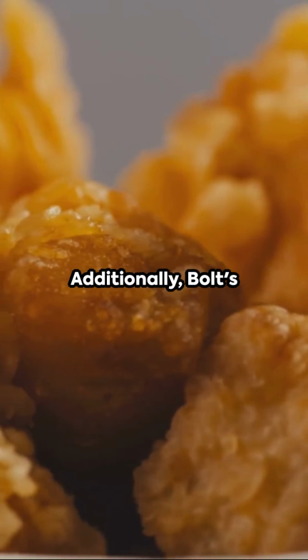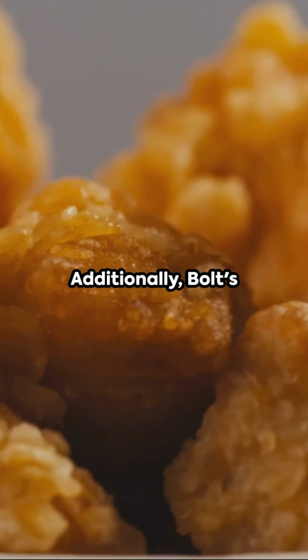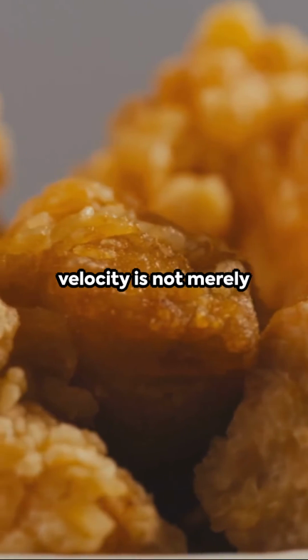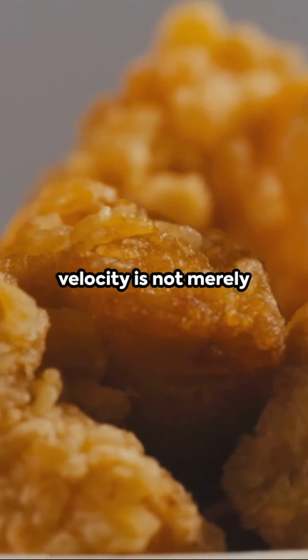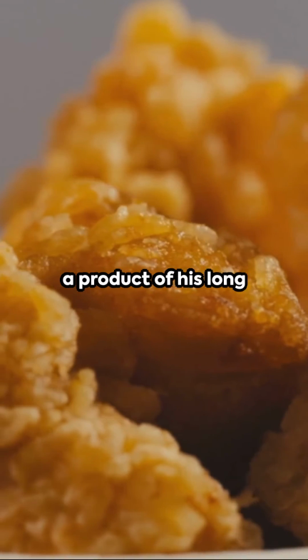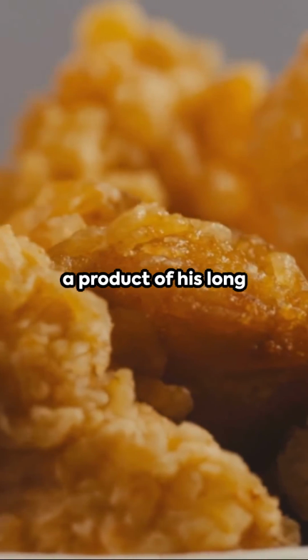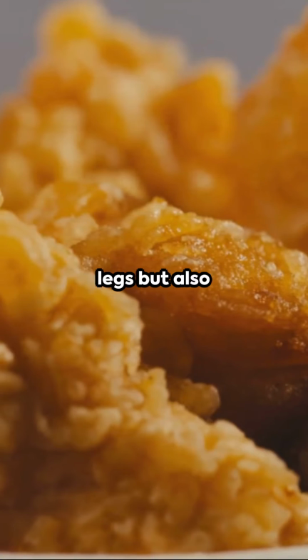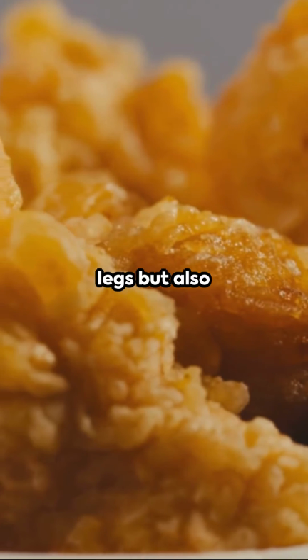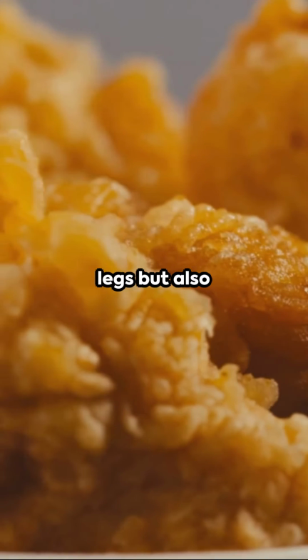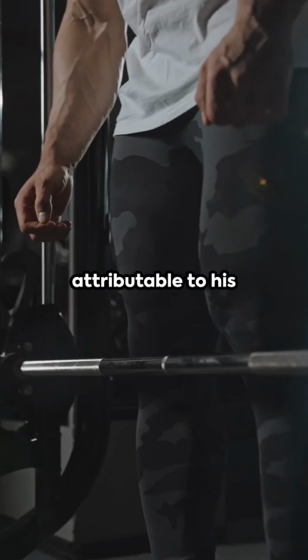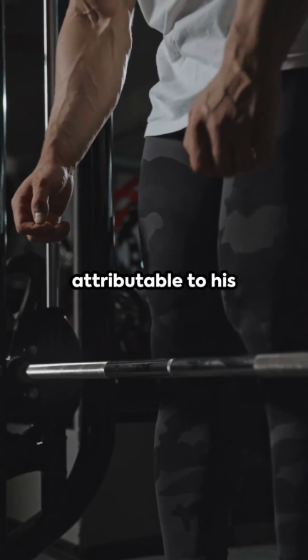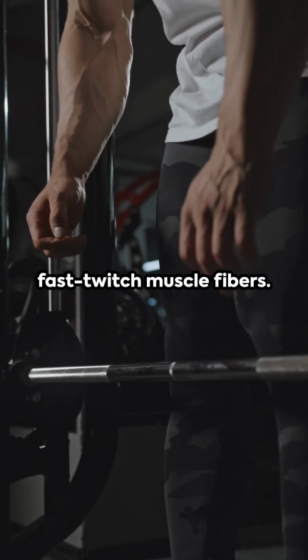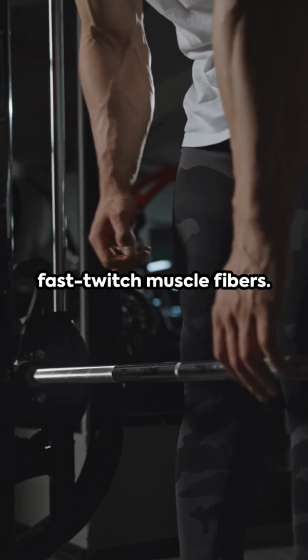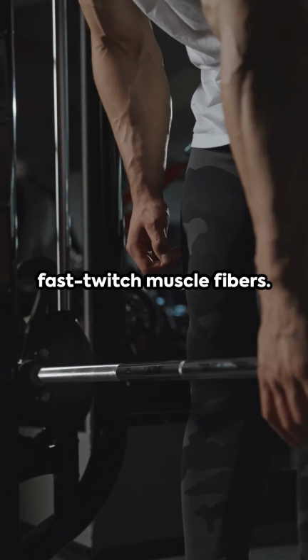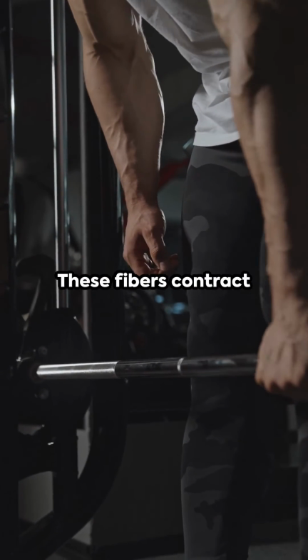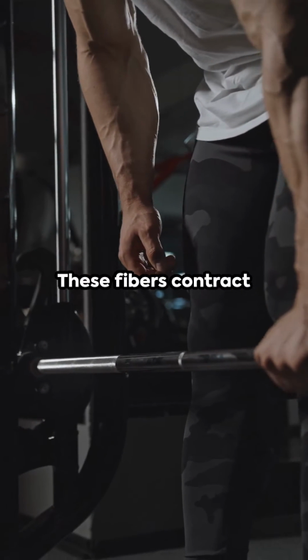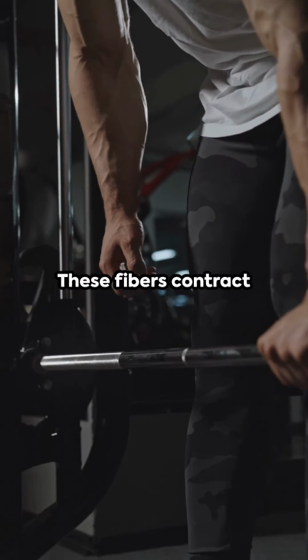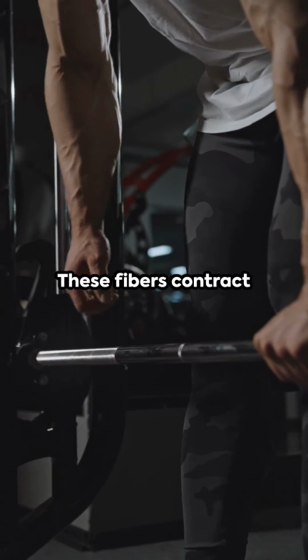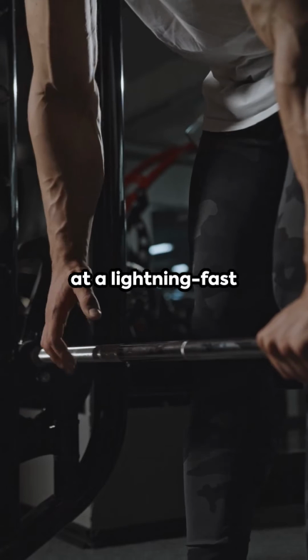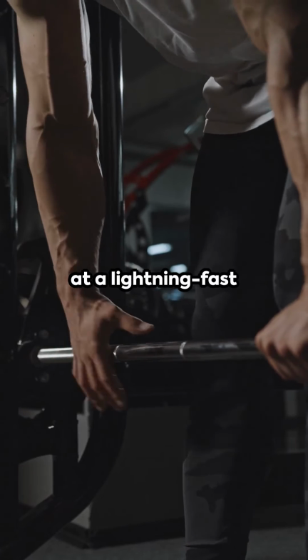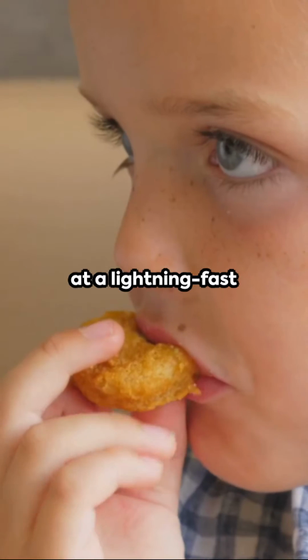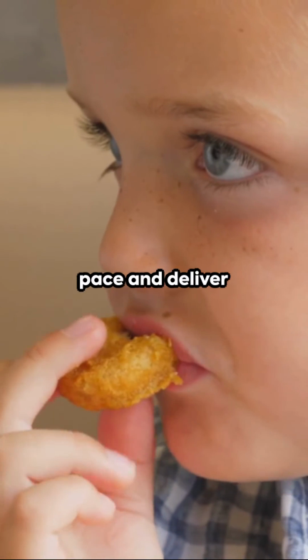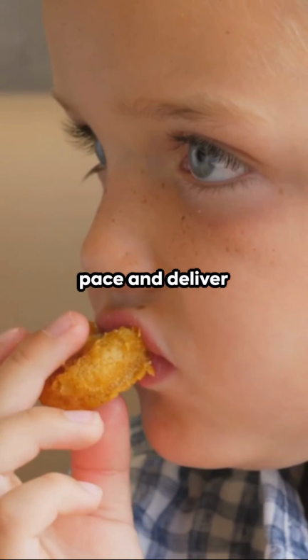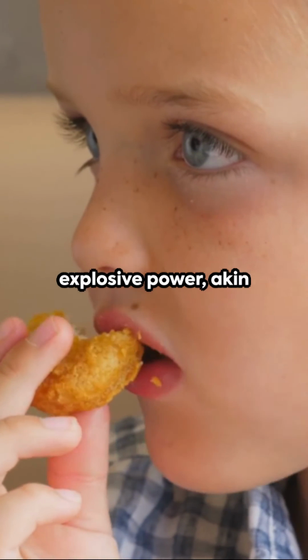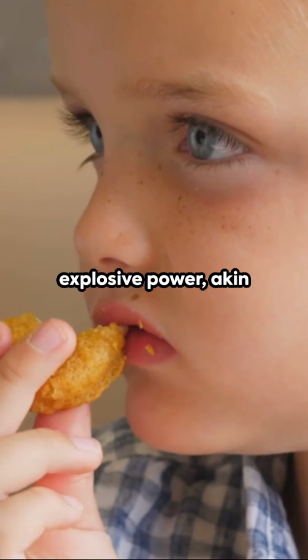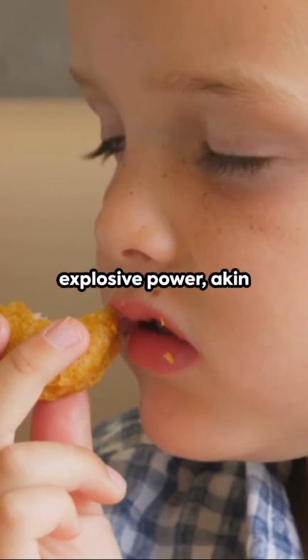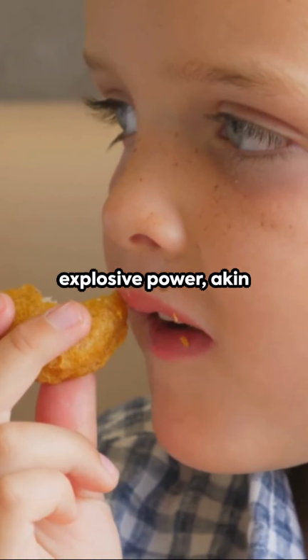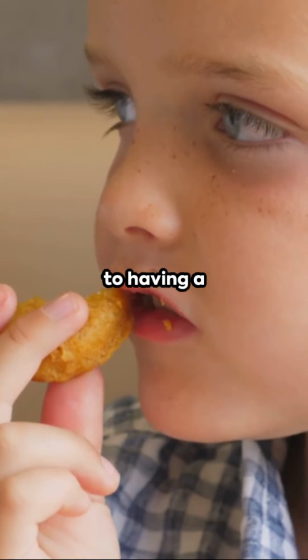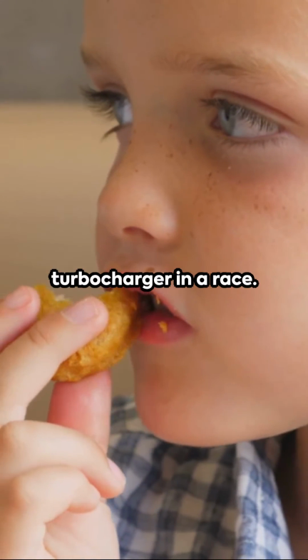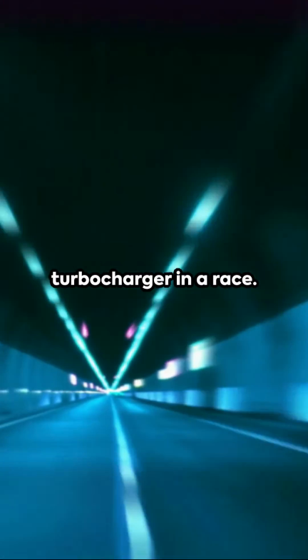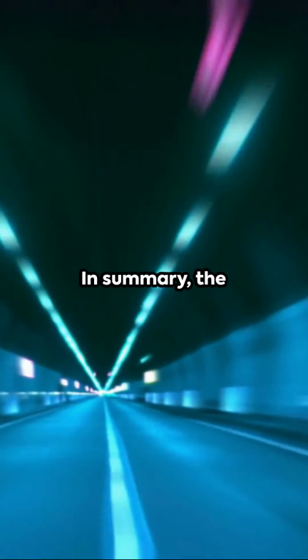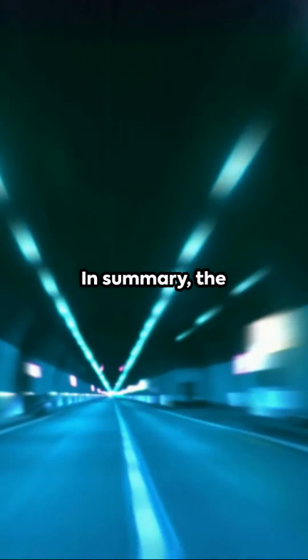Additionally, Bolt's velocity is not merely a product of his long legs, but also attributable to his fast-twitch muscle fibers. These fibers contract at a lightning-fast pace and deliver explosive power, akin to having a turbocharger in a race.